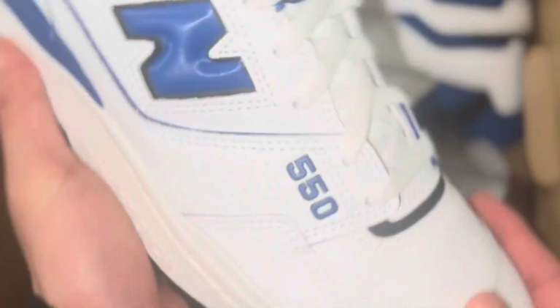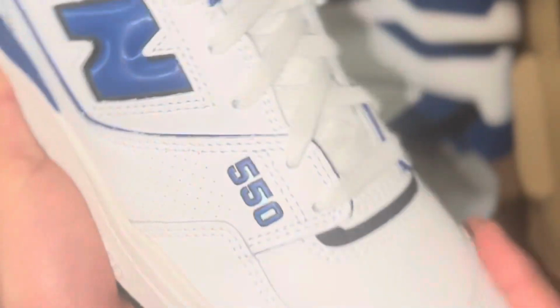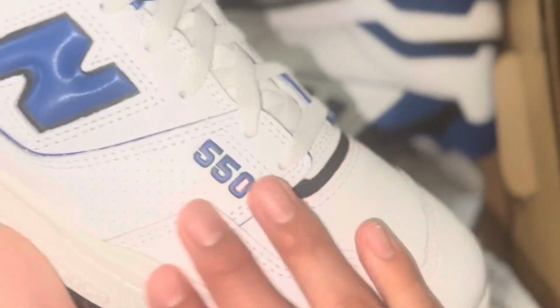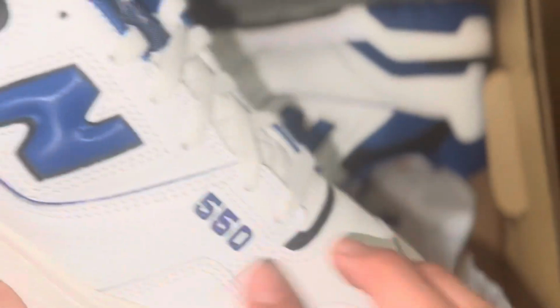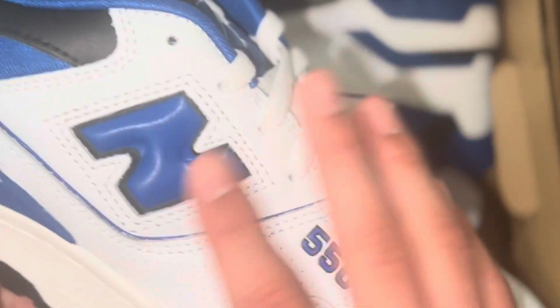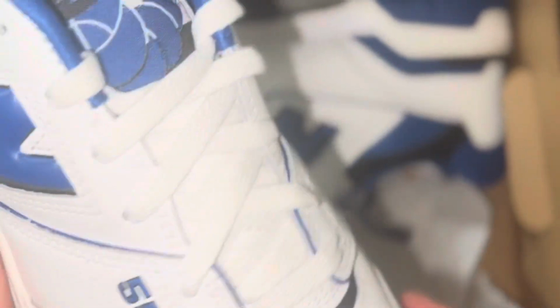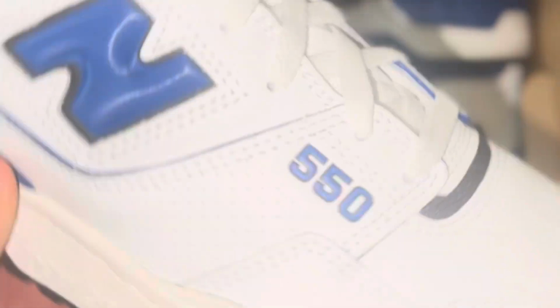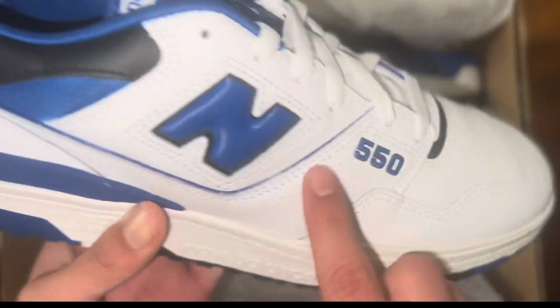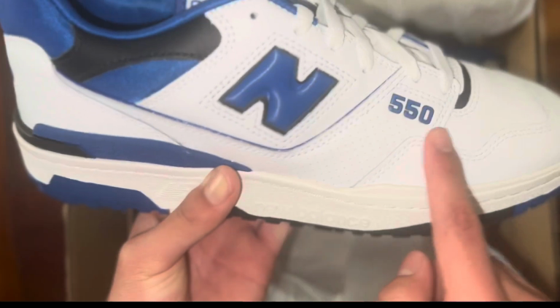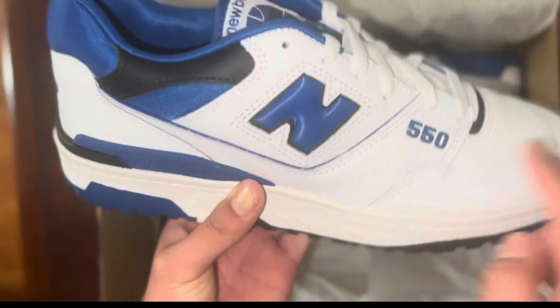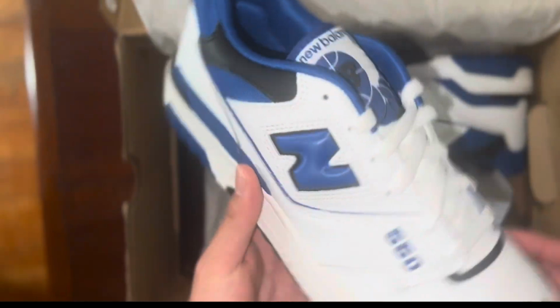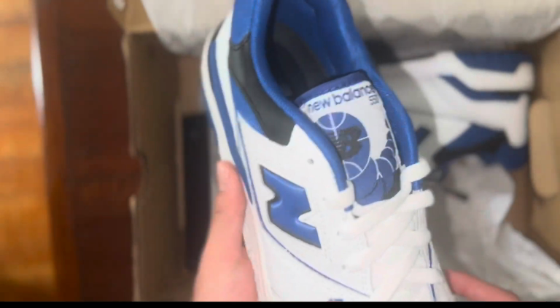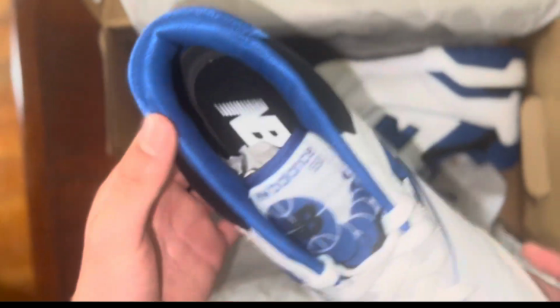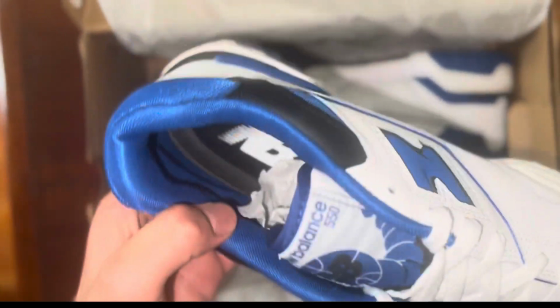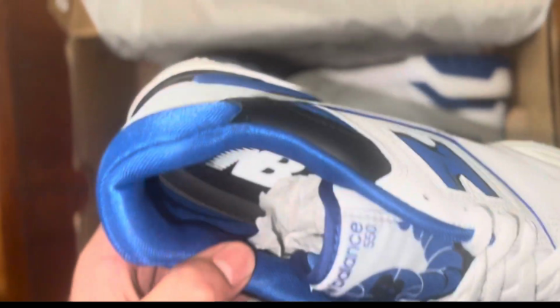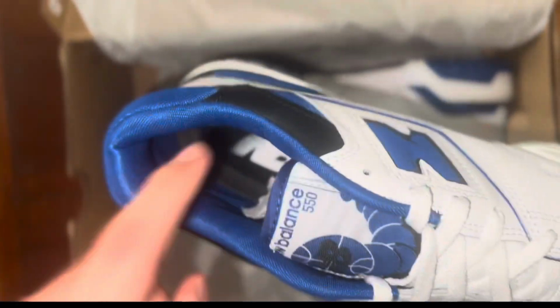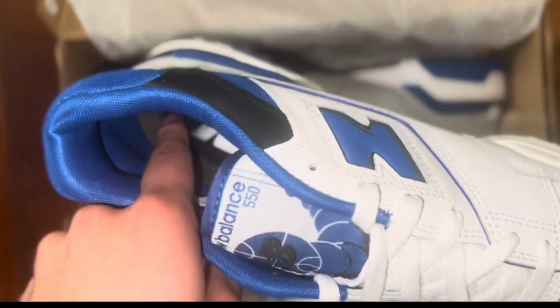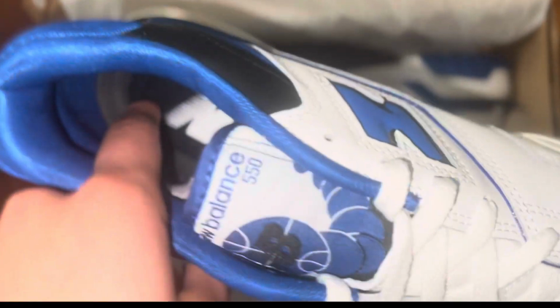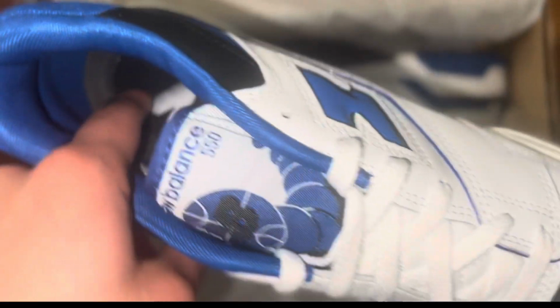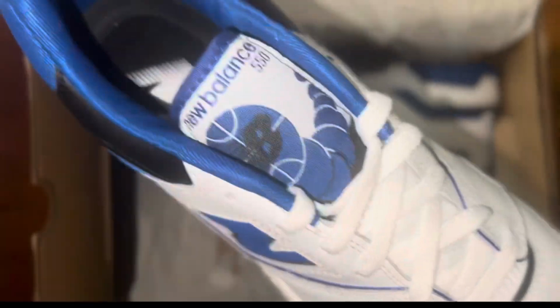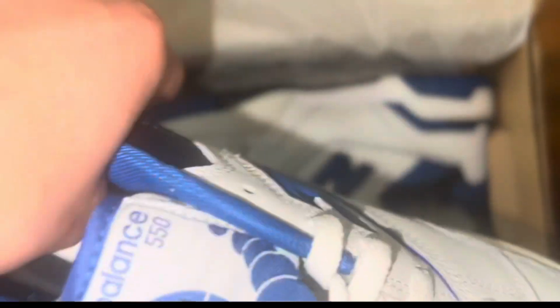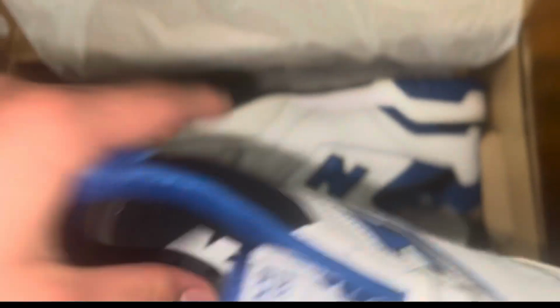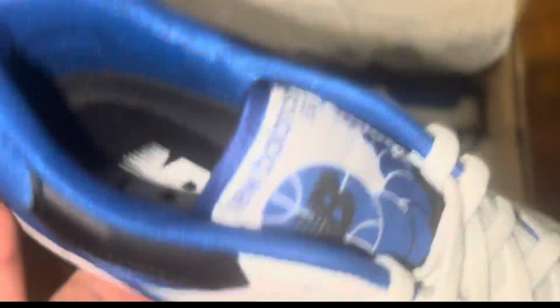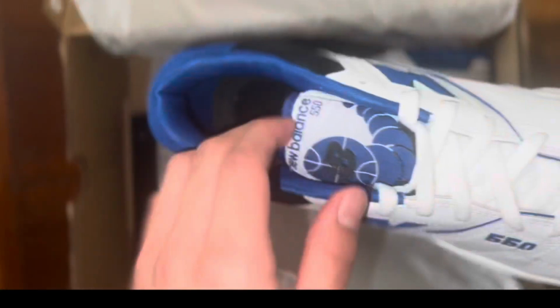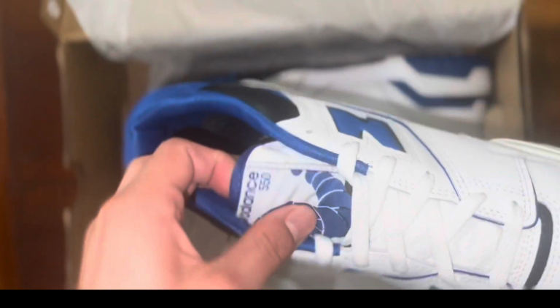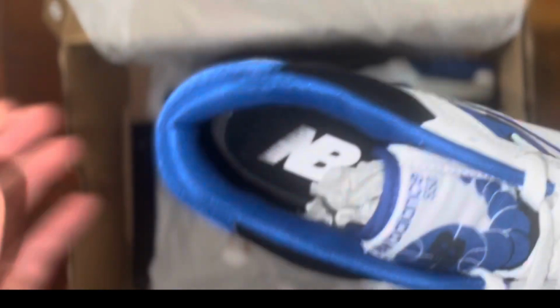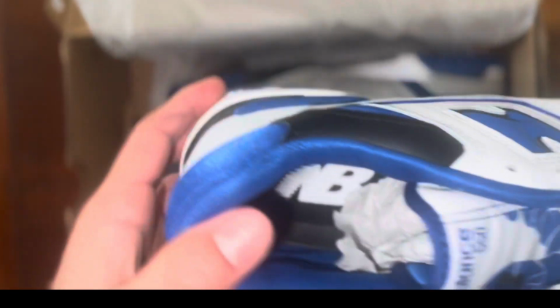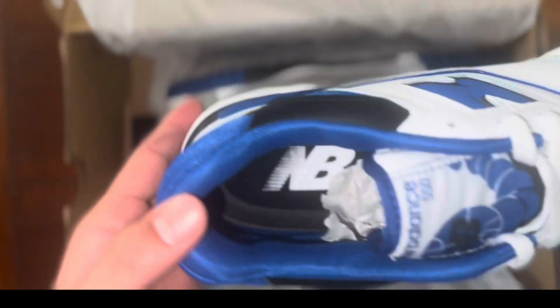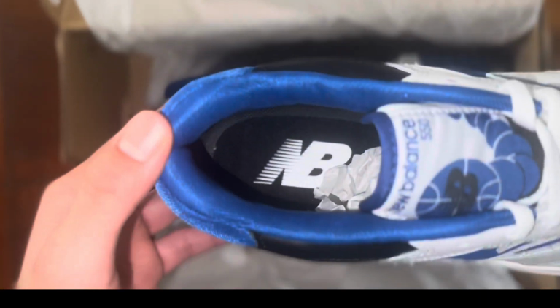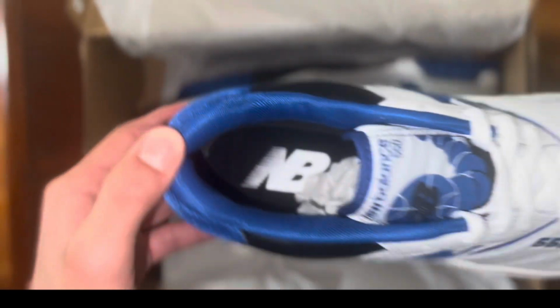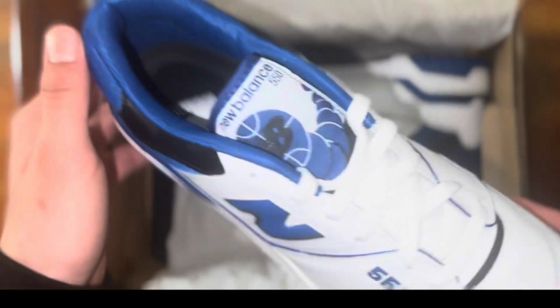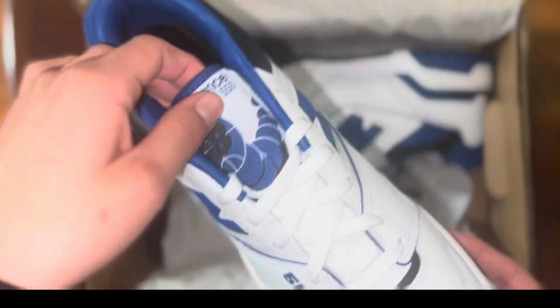We got the white over here, we got white, blue, and black, we got the 550 right here. You got the insole — squishy — and we got the New Balance logo inside of it.